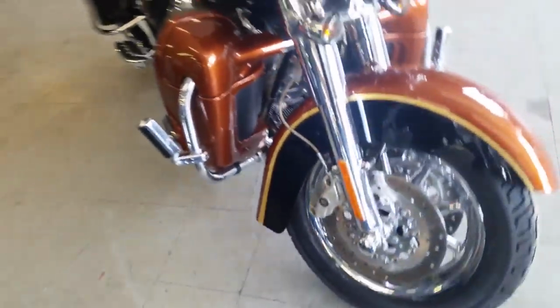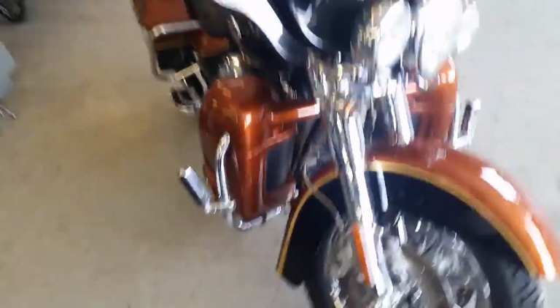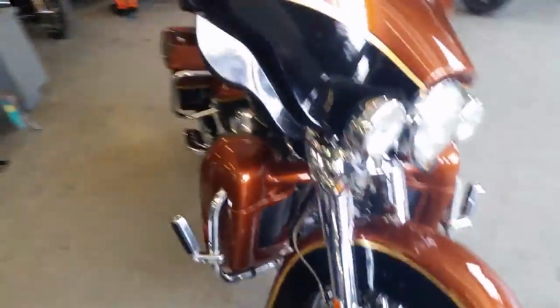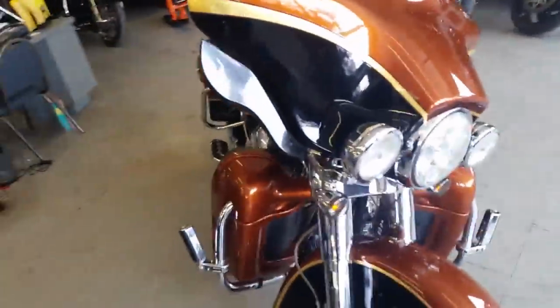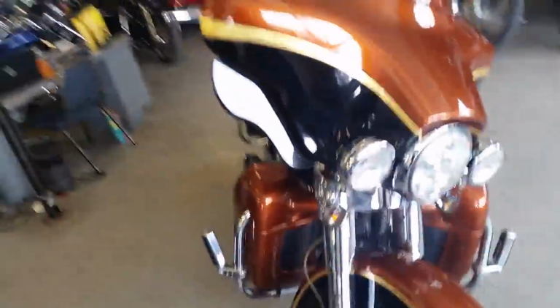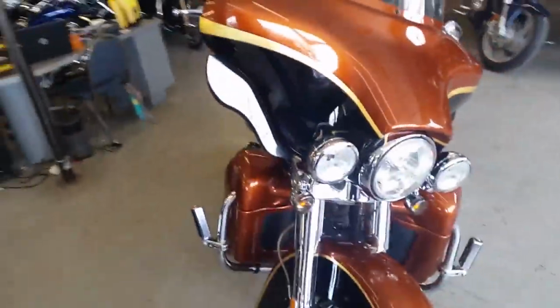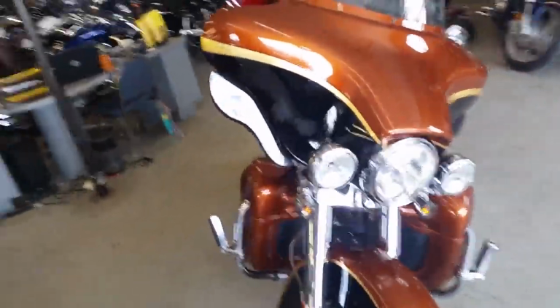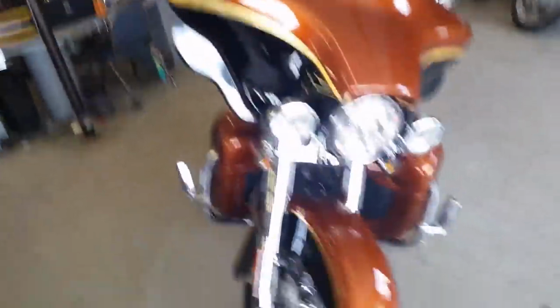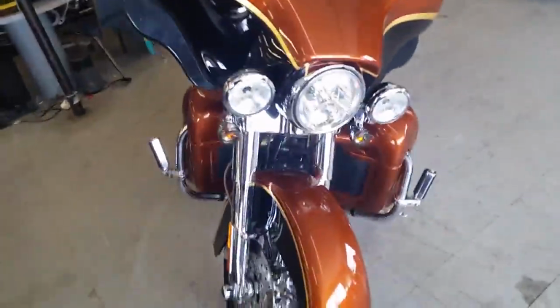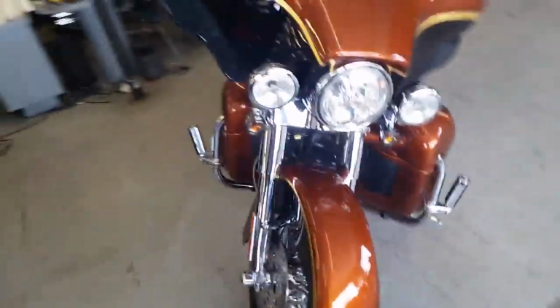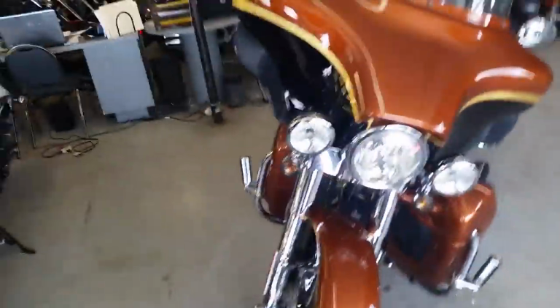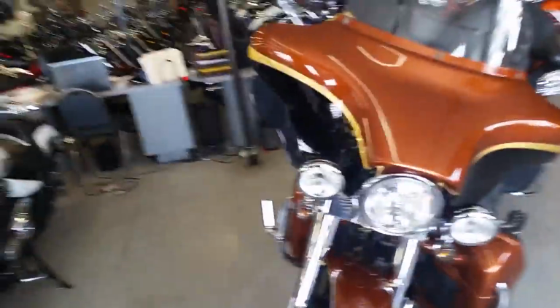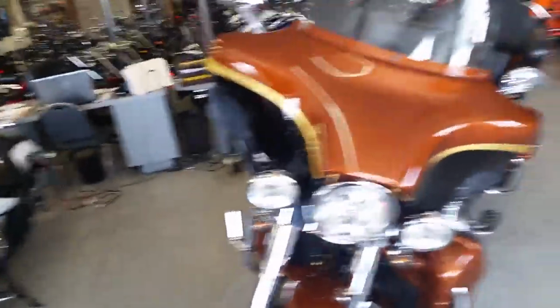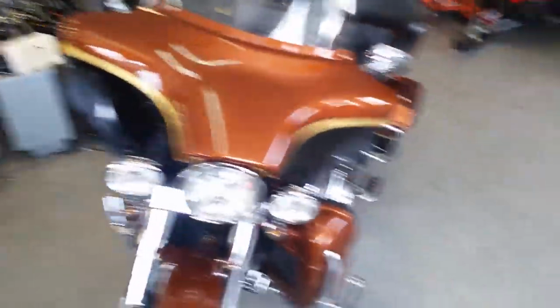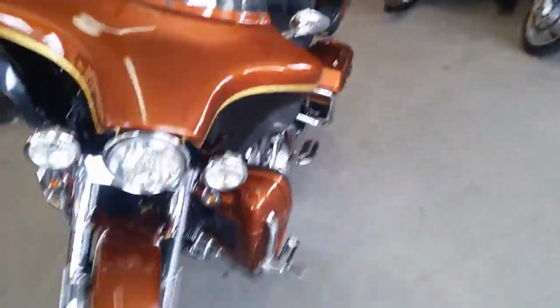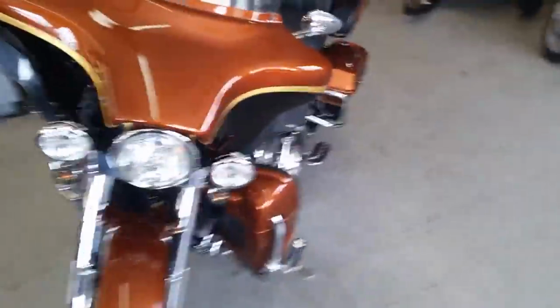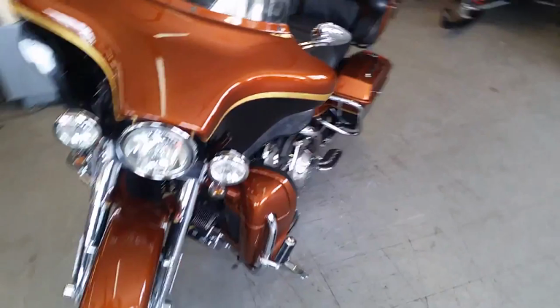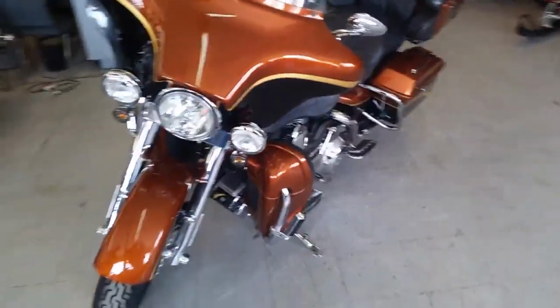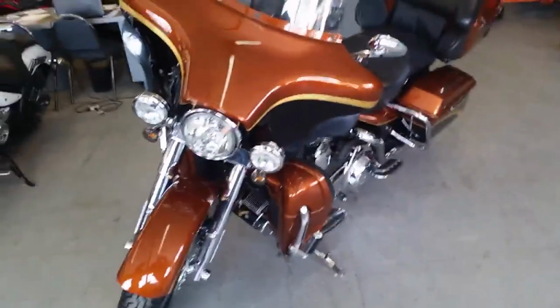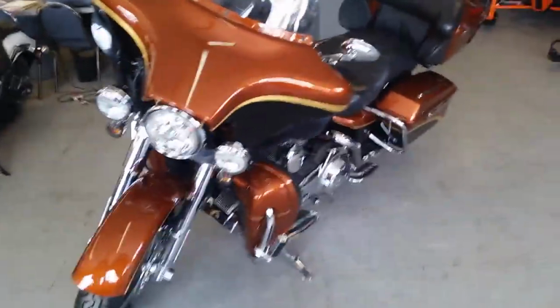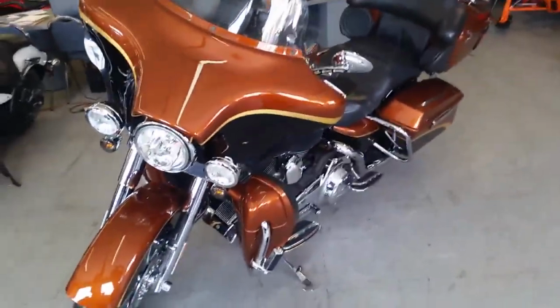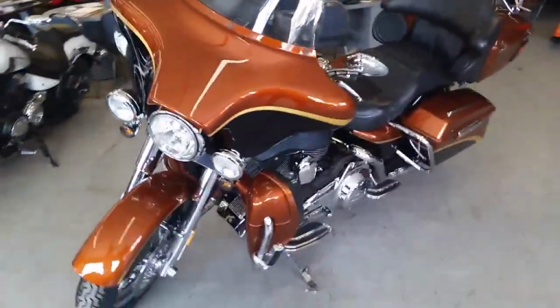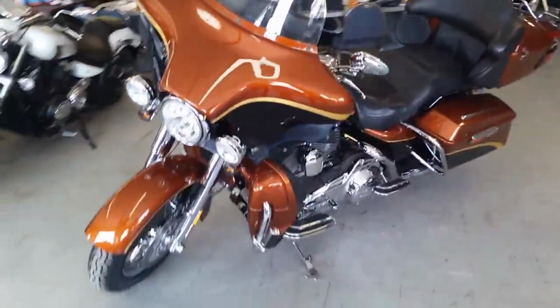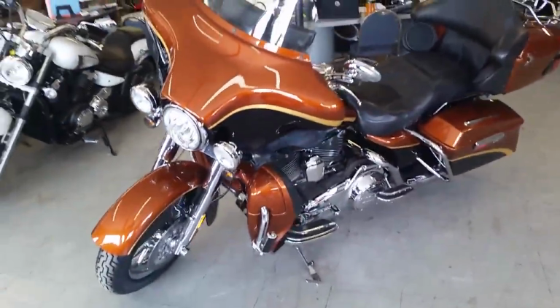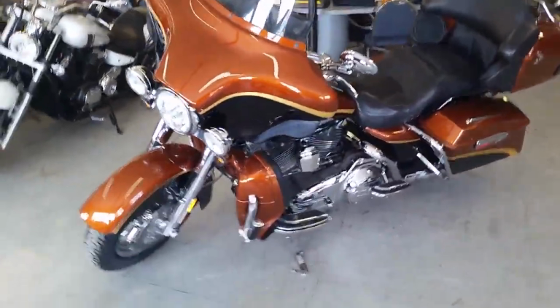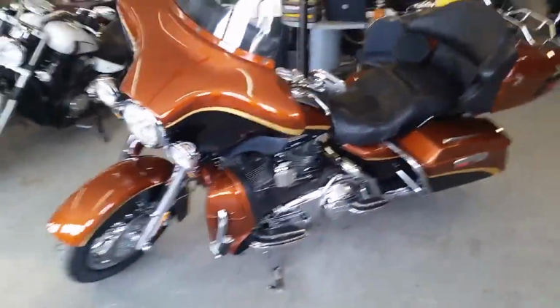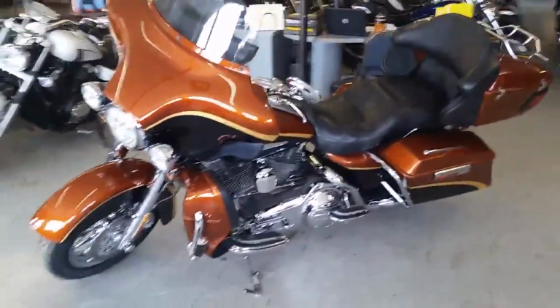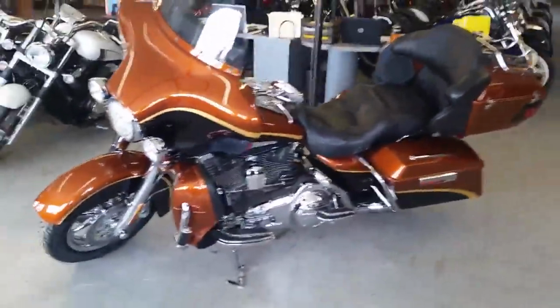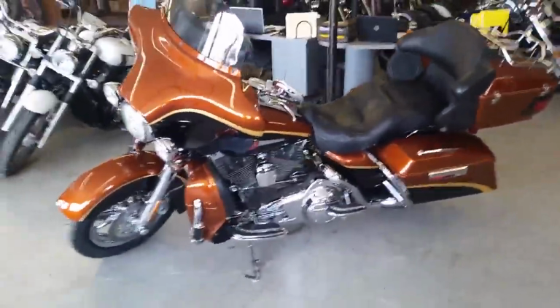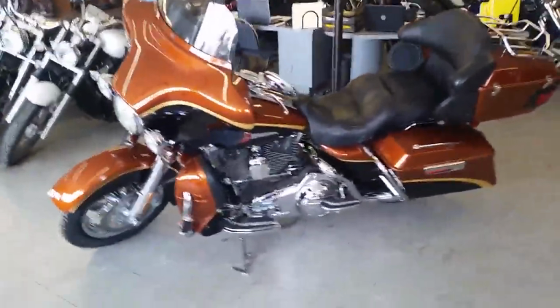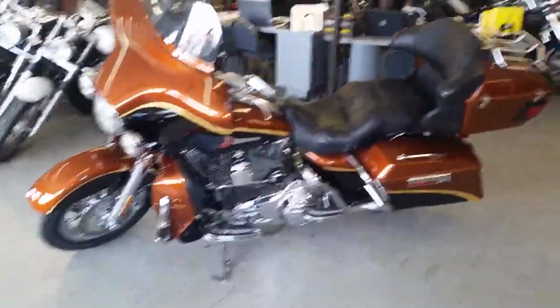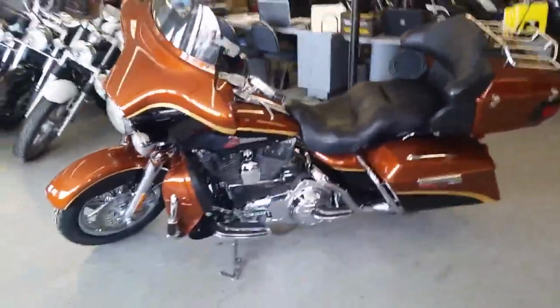This bike turns heads. The pictures just don't do it justice, neither does the video. You can ask us about leasing, we can get you financed to own it, we can do whatever we need to and it's guaranteed.